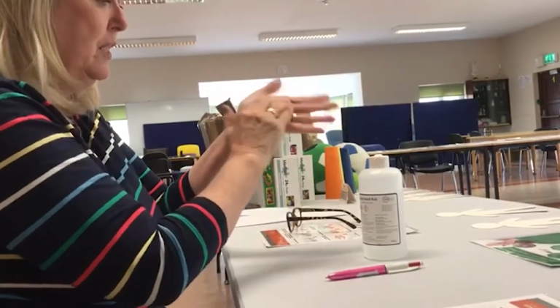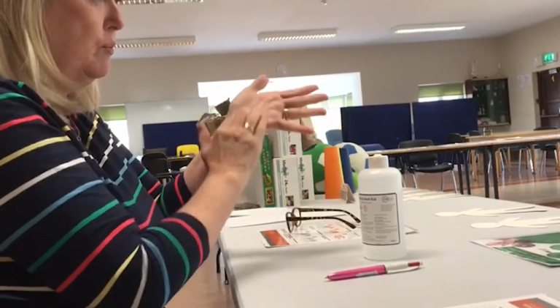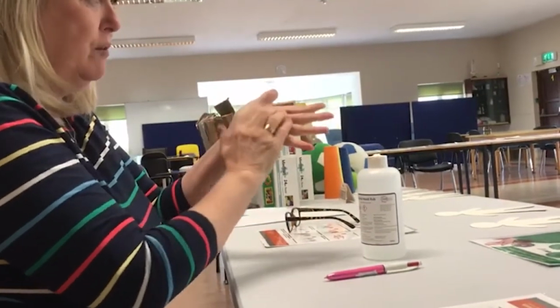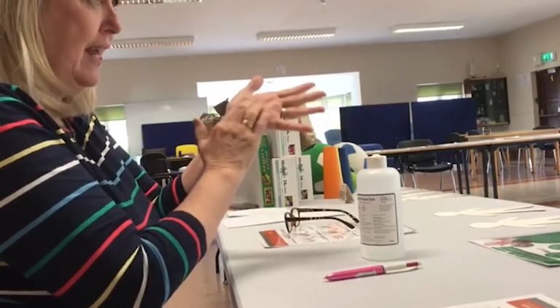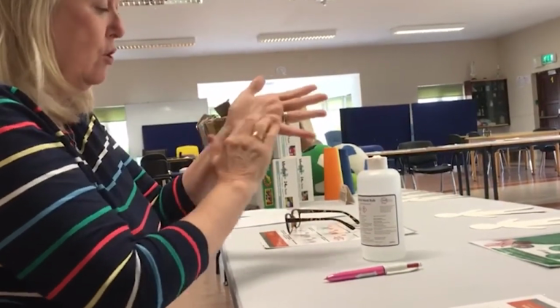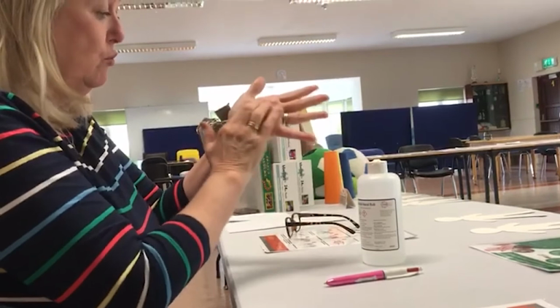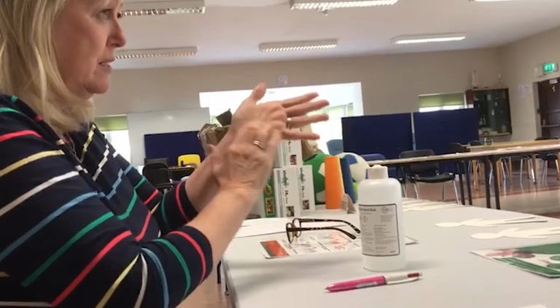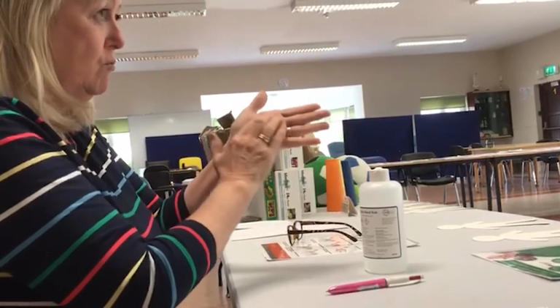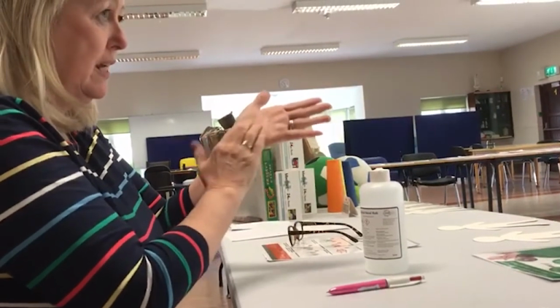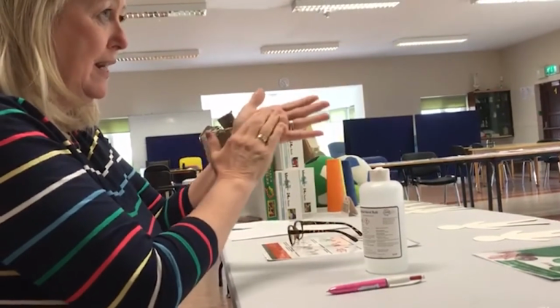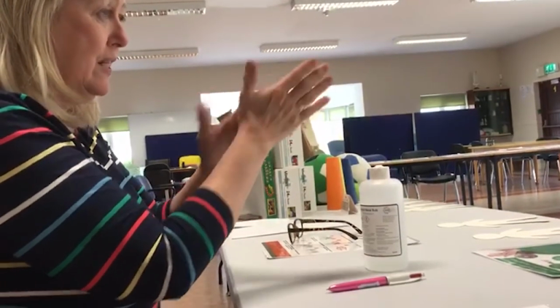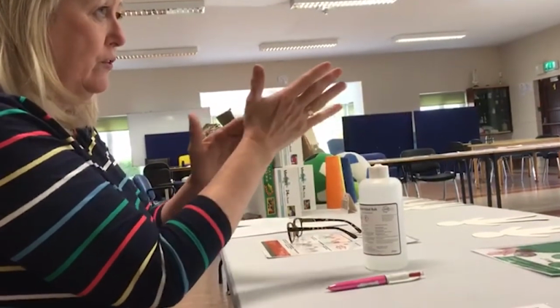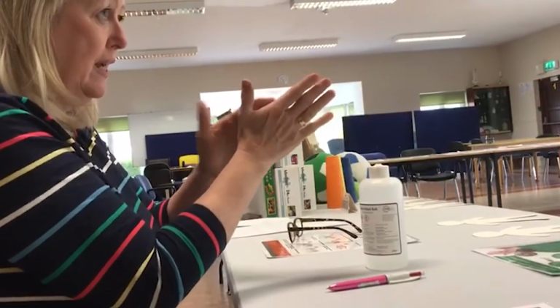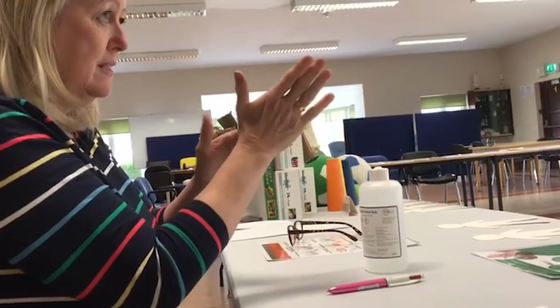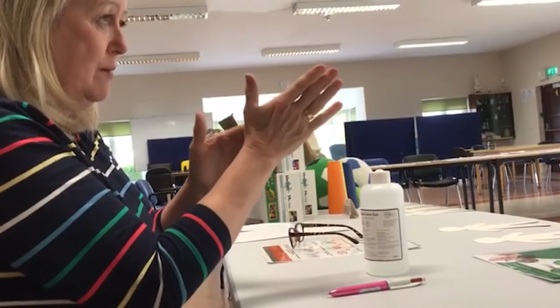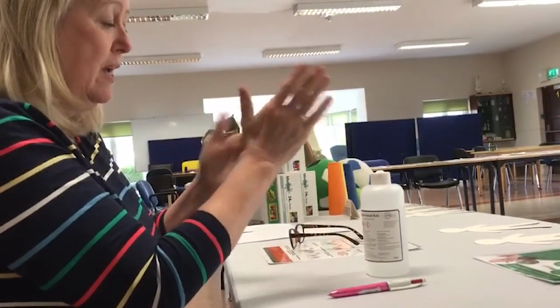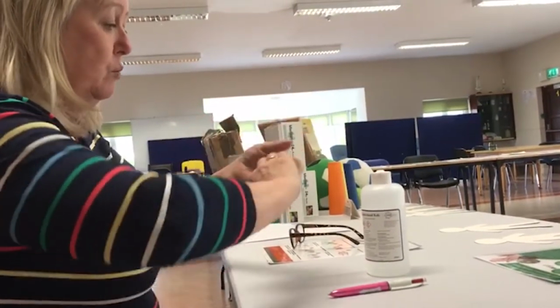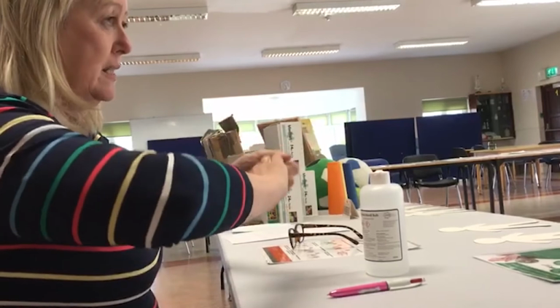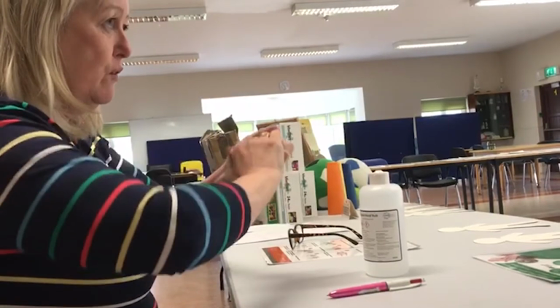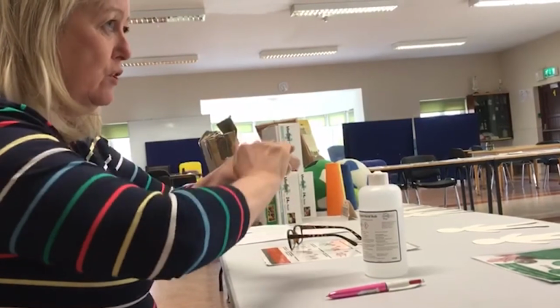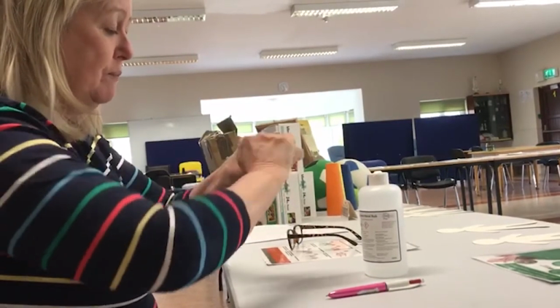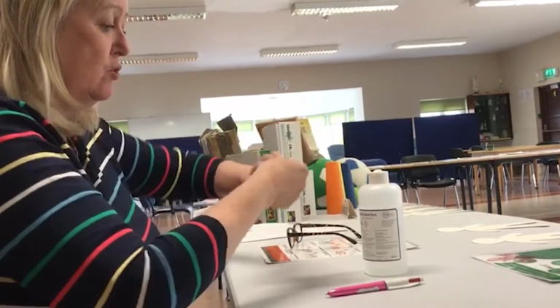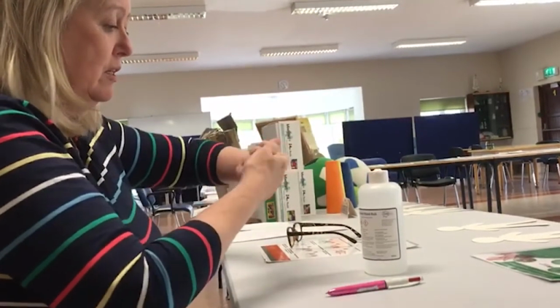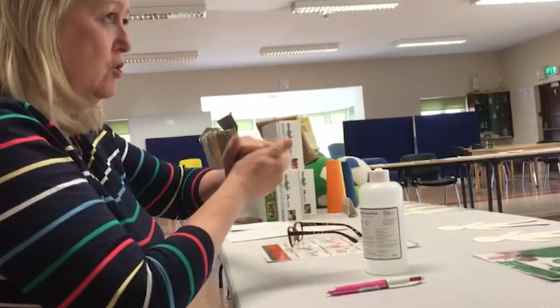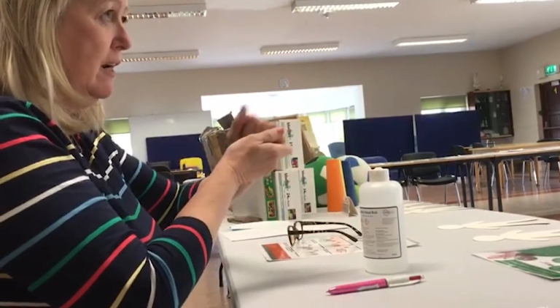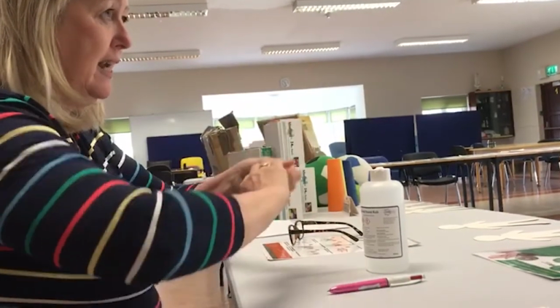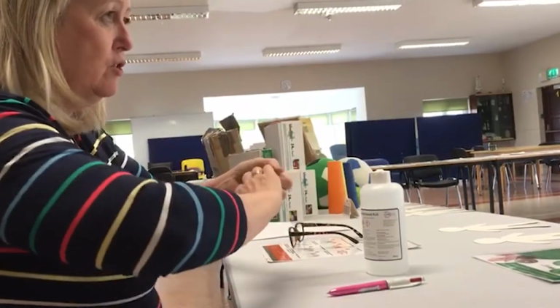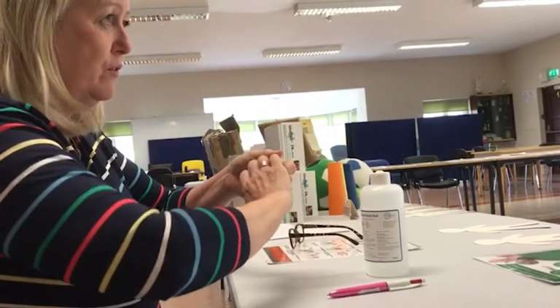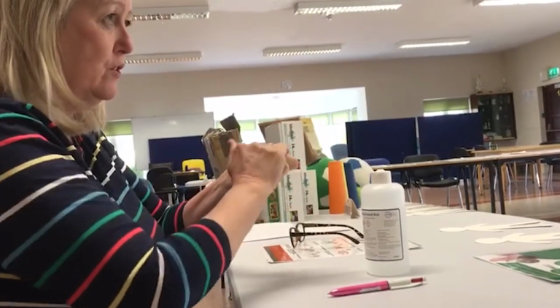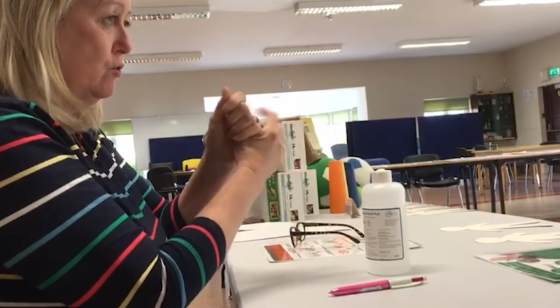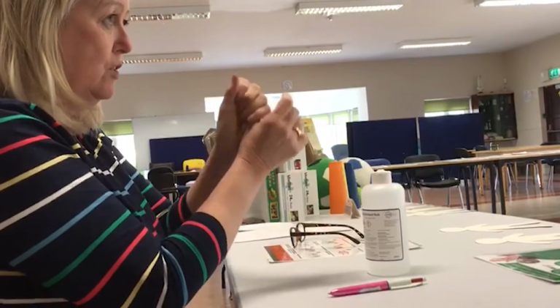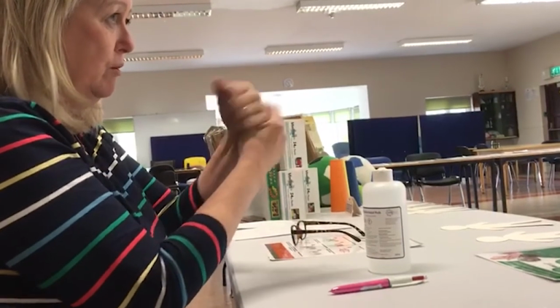Then we need to do the palm of our hands — circular movement, right hand with left and the other hand the same. Then we want to get the tips of our fingers — just interlock like that and your fingertips are done. Don't forget your thumbs.